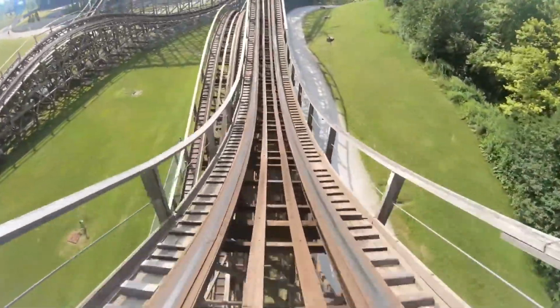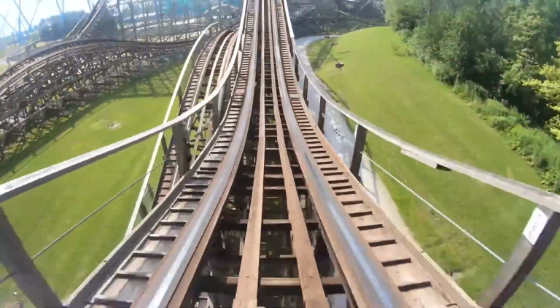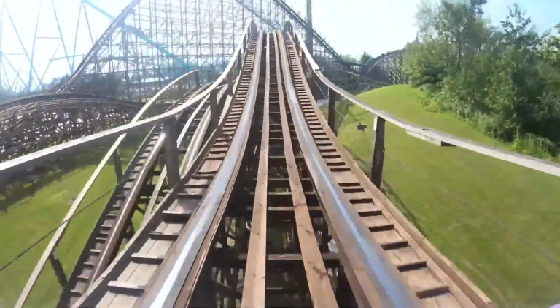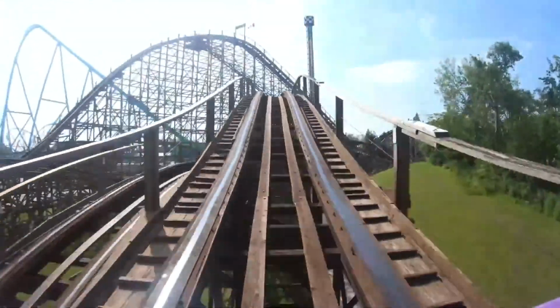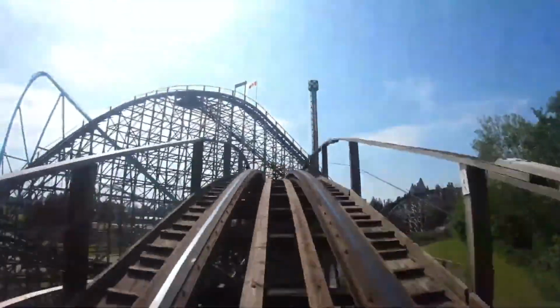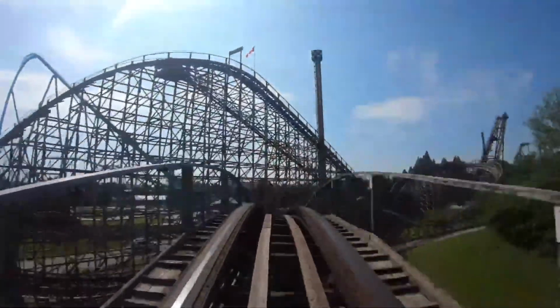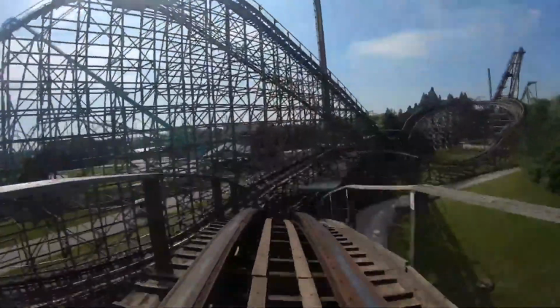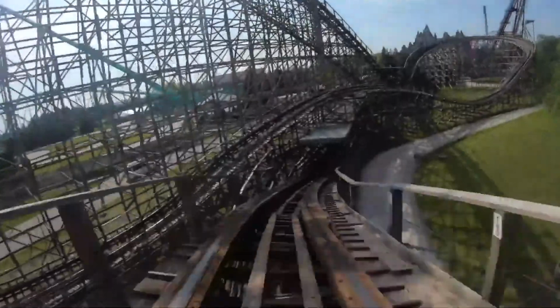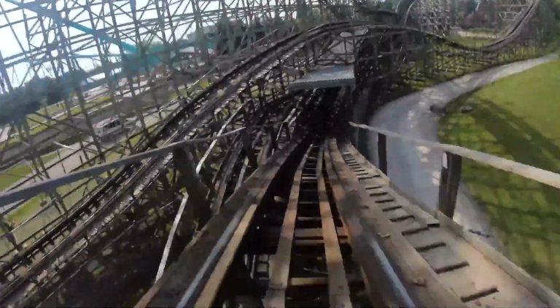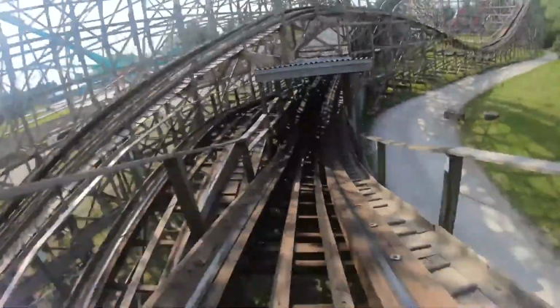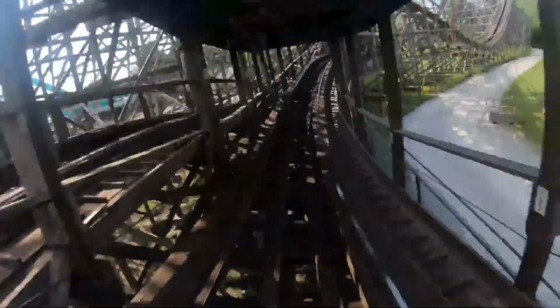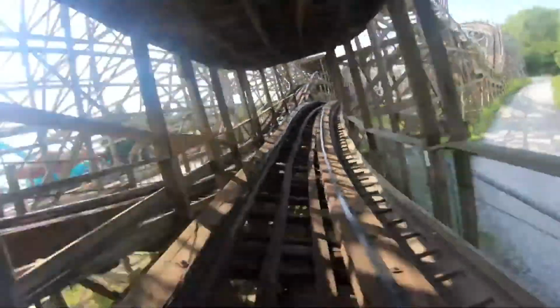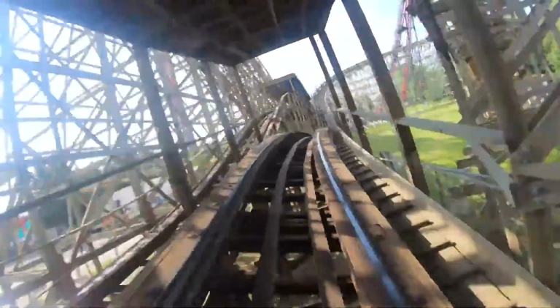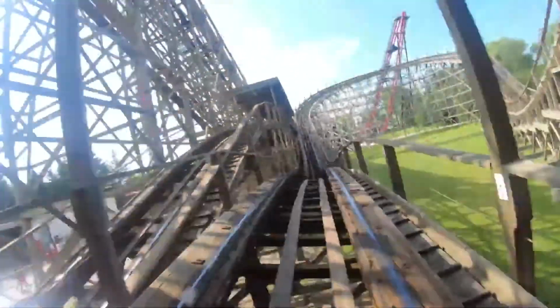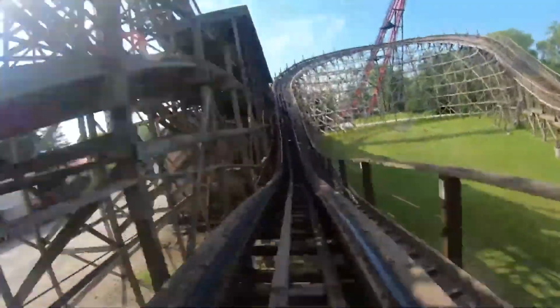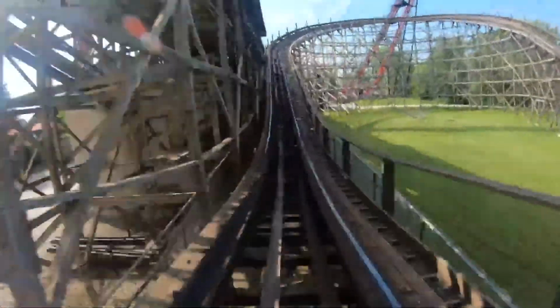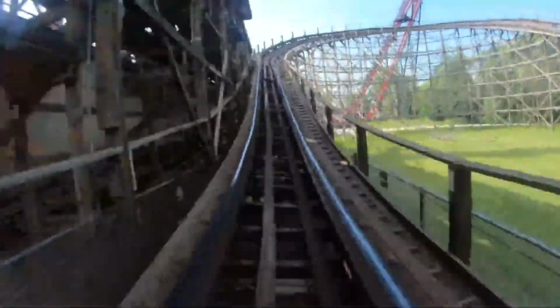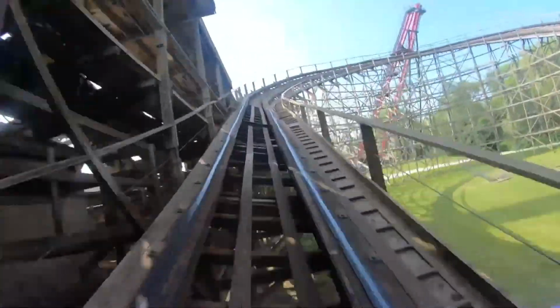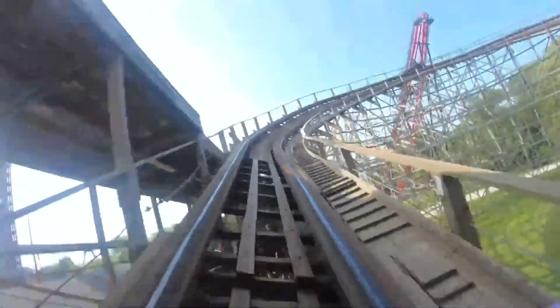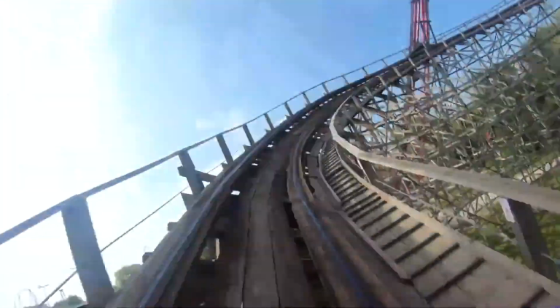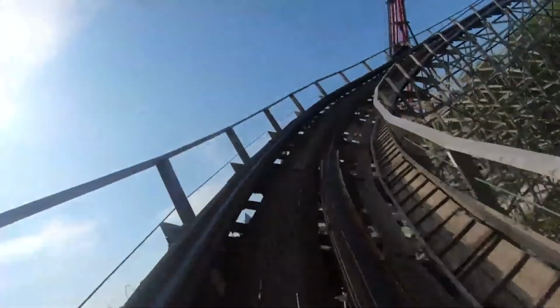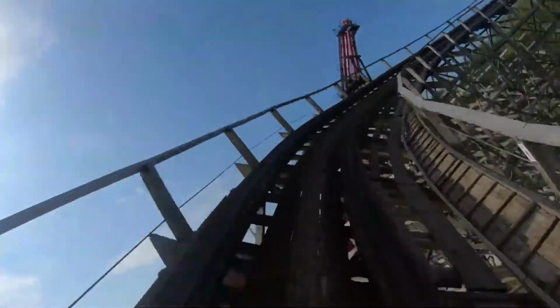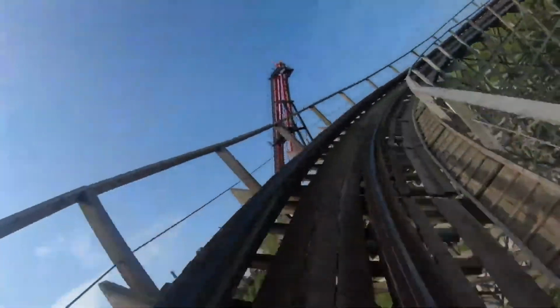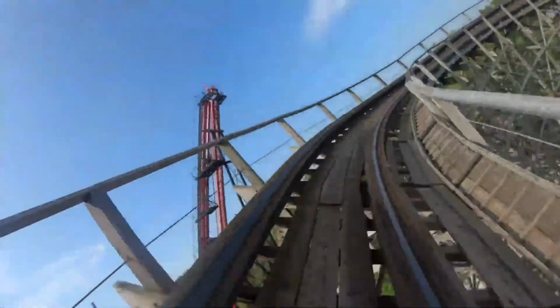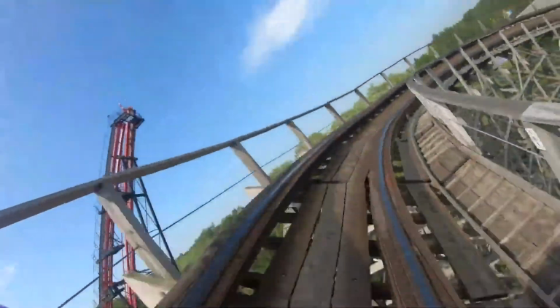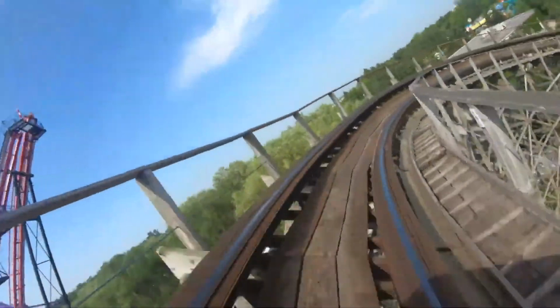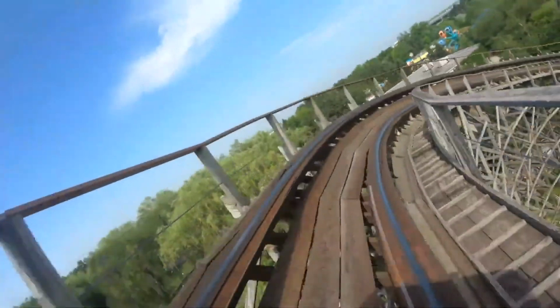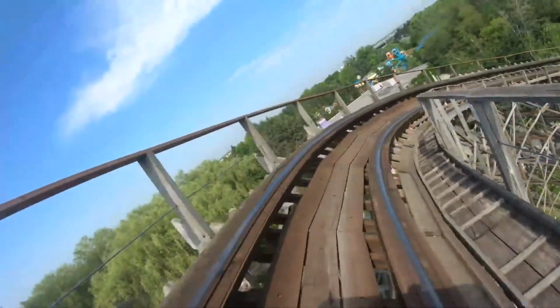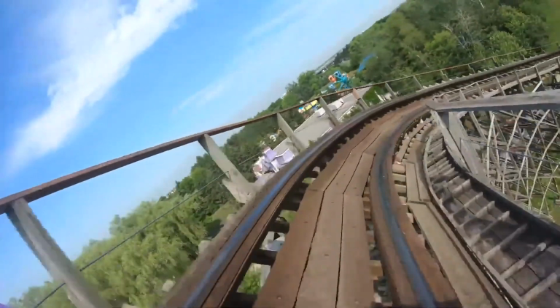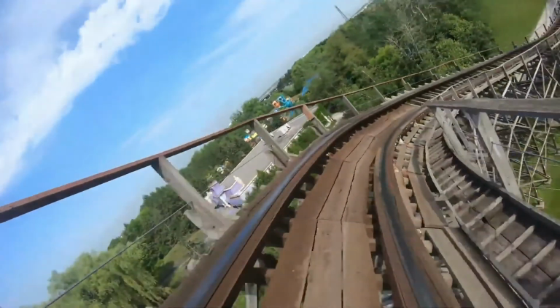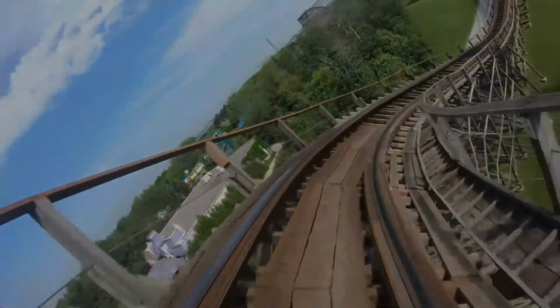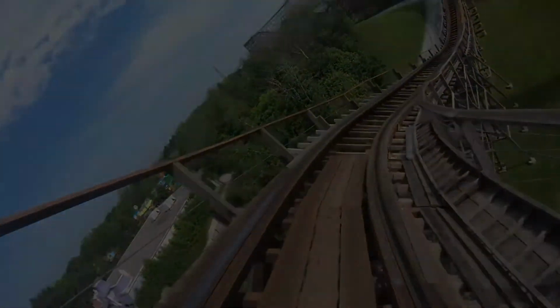Shallow drop, slow turn, one crazy good airtime hill, slow turn, and then more hills and turns. And it's brutally rough the whole way through. Aside from that one really solid airtime hill, the rest of the ride is just kind of a throwaway.